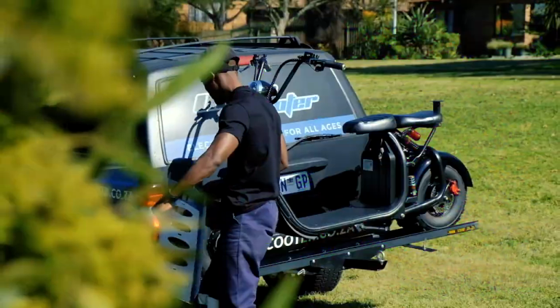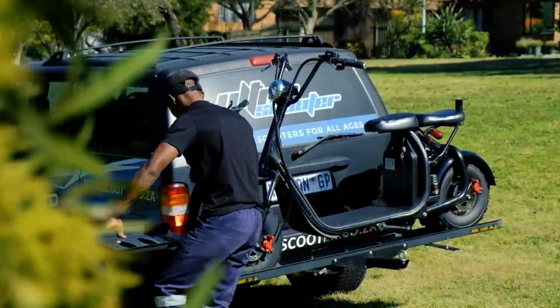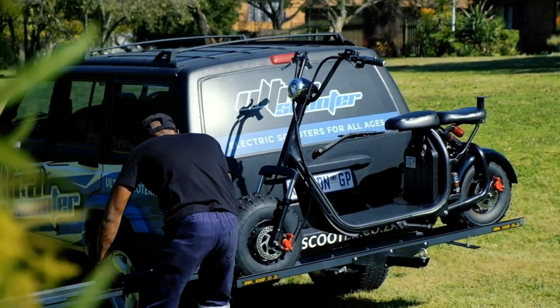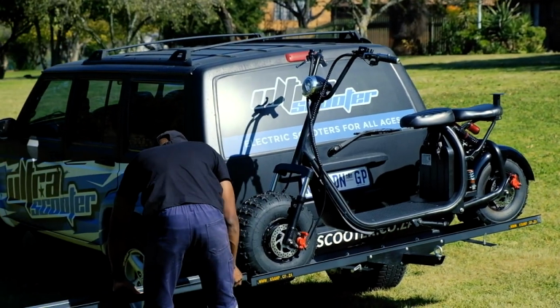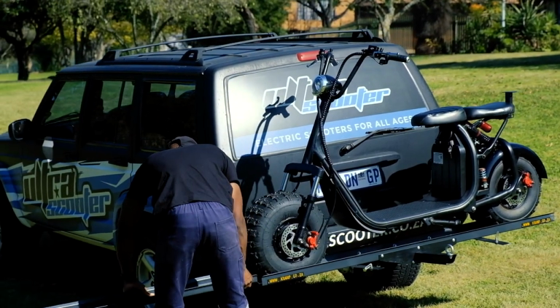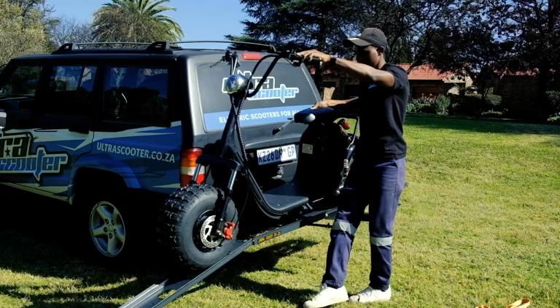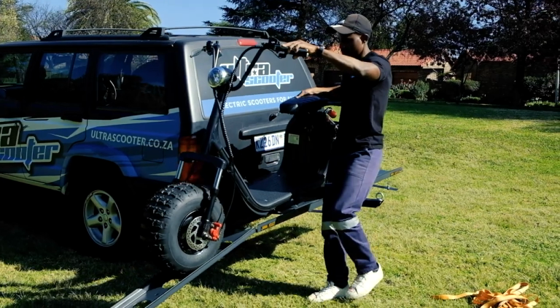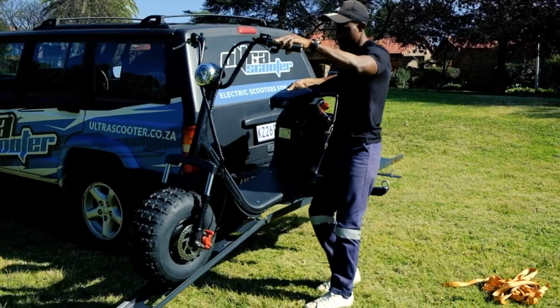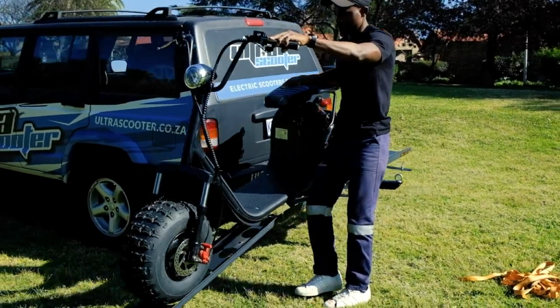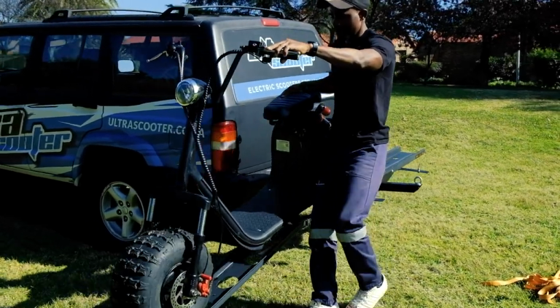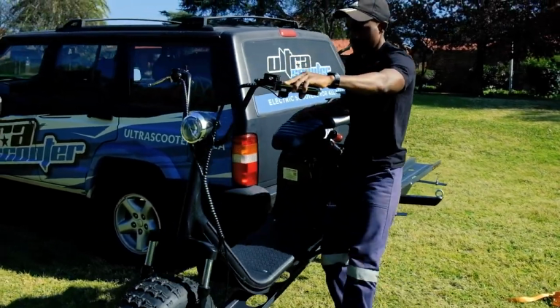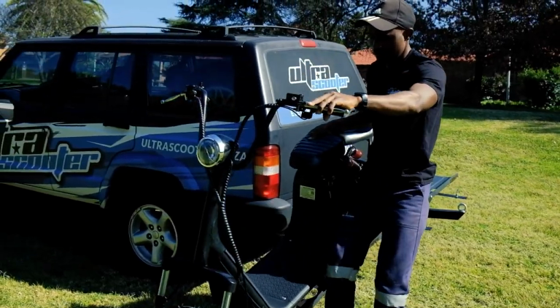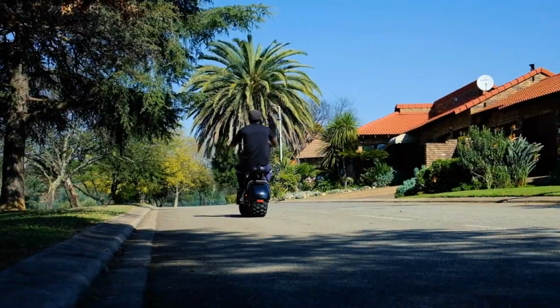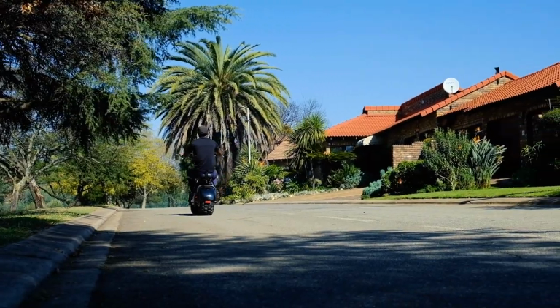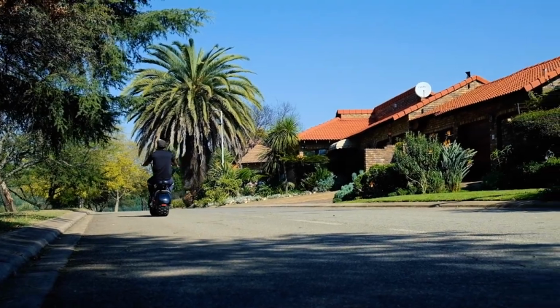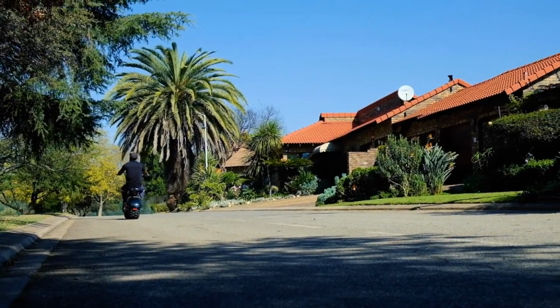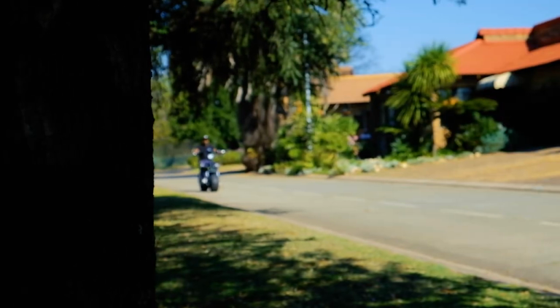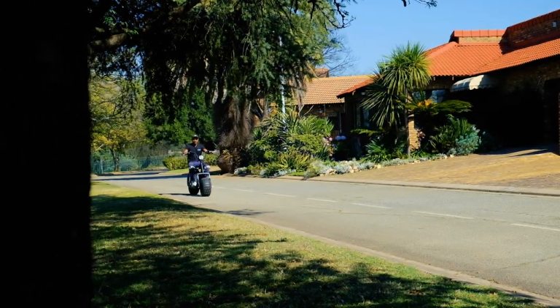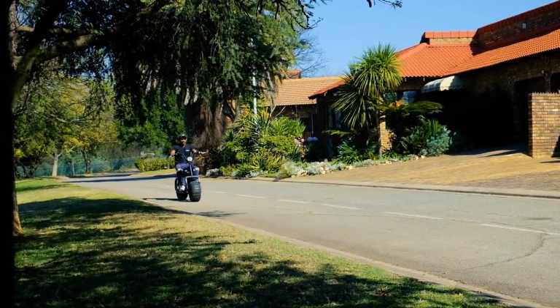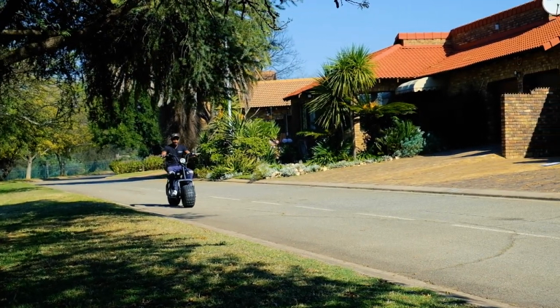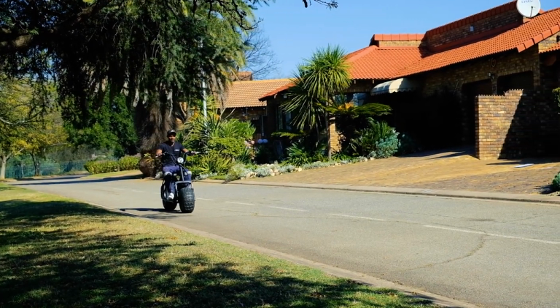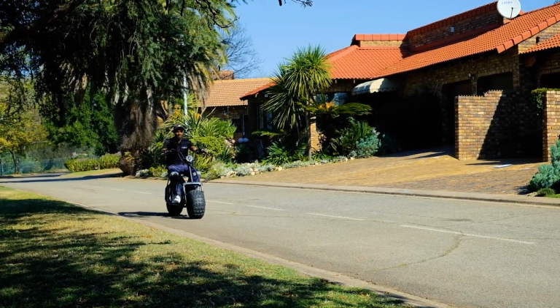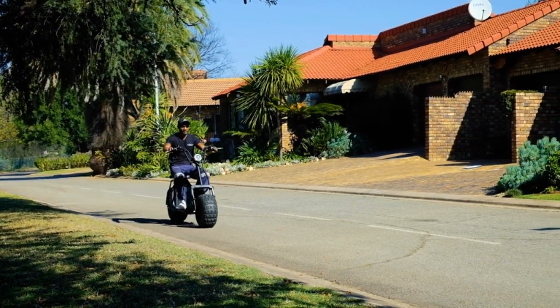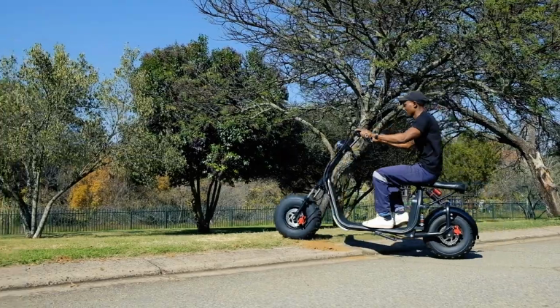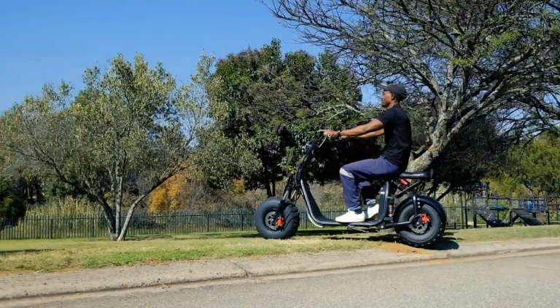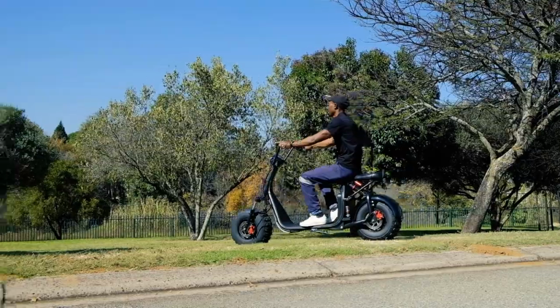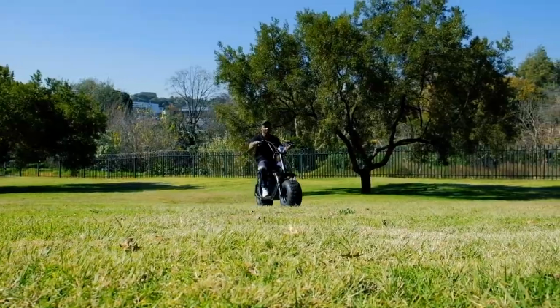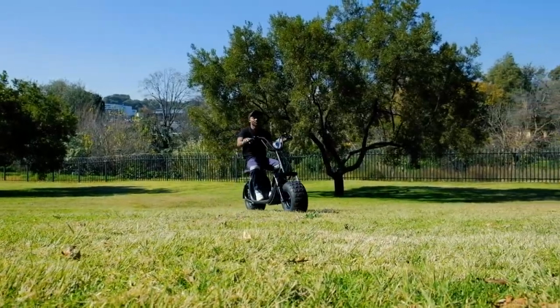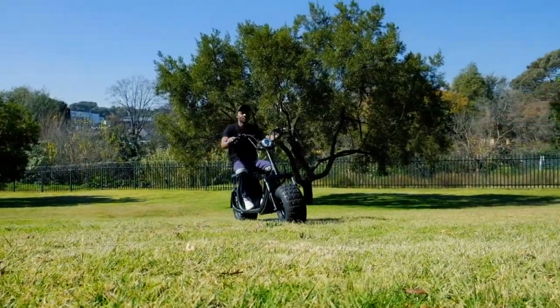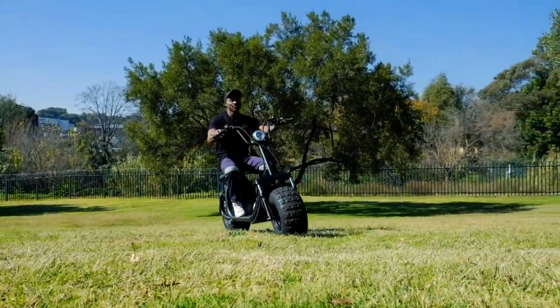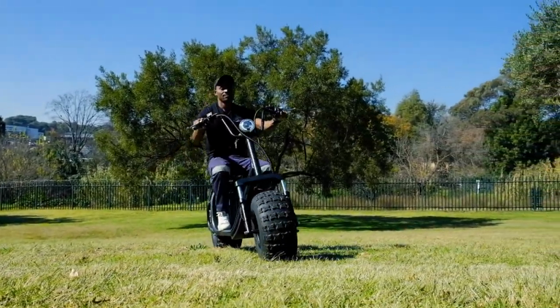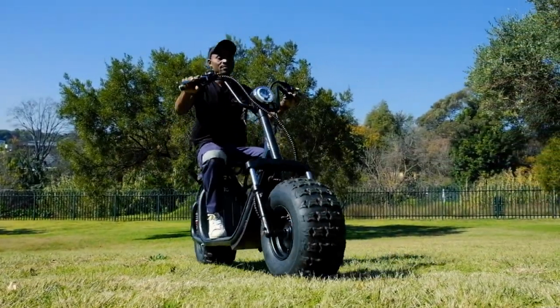Measuring under two meters in length with a wide track width, the X-Ramp comfortably carries any Ultra Scooter two-wheel range. Only weighing in at 19 kg, the X-Ramp has an impressive load capacity of 150 kg.